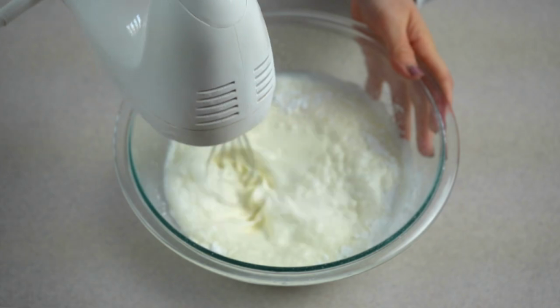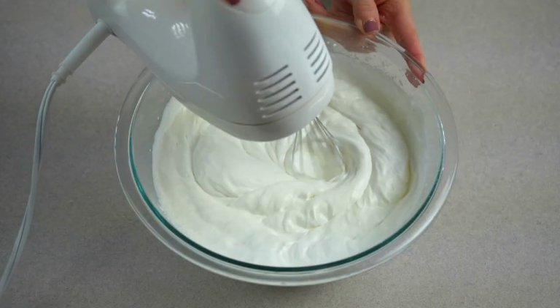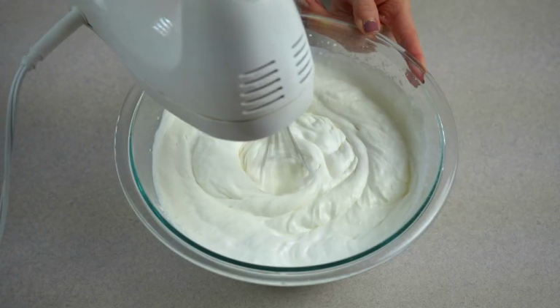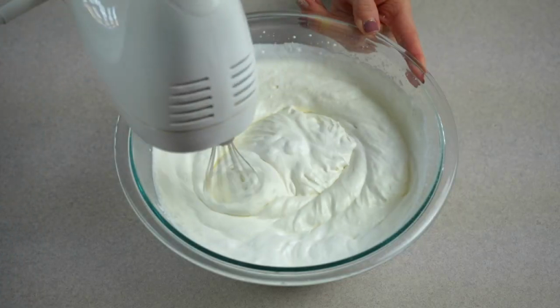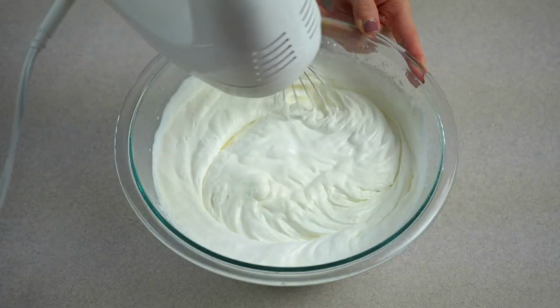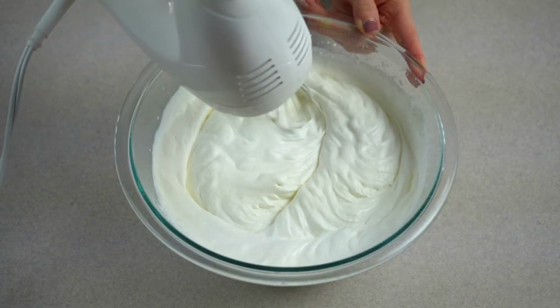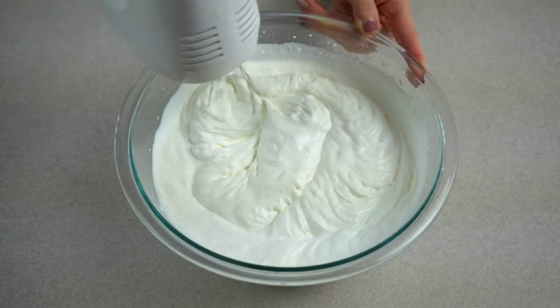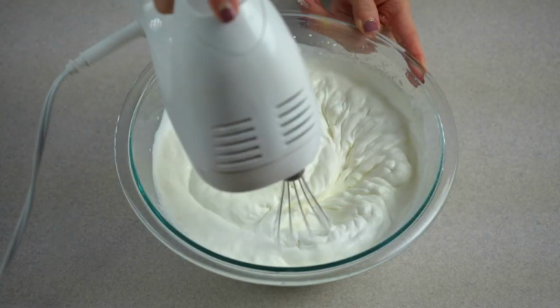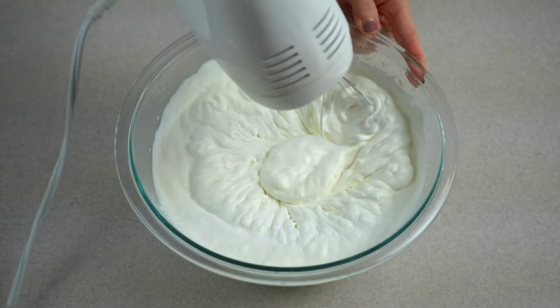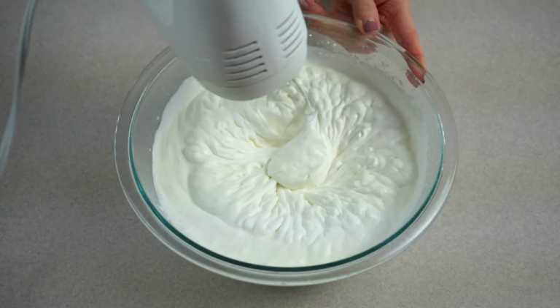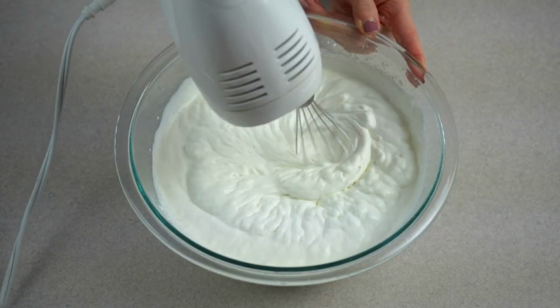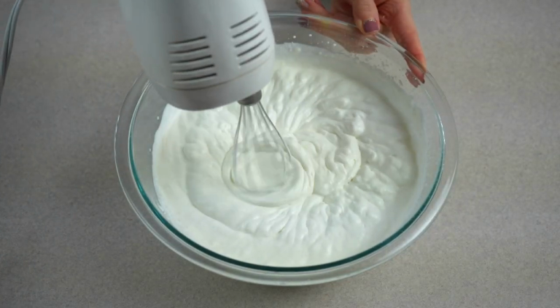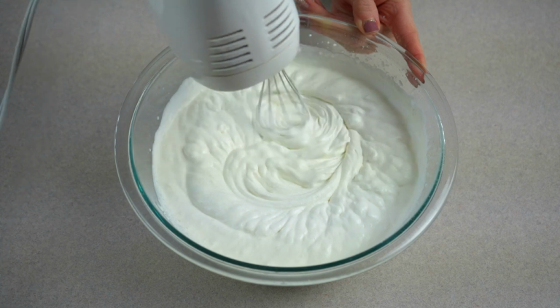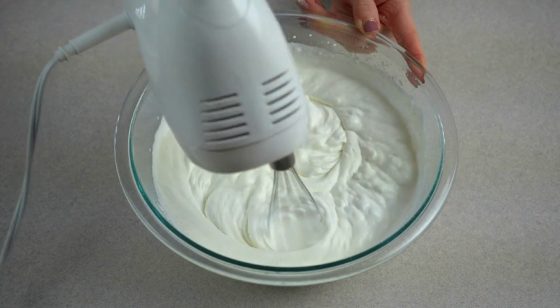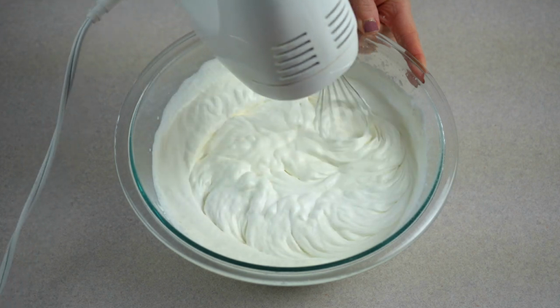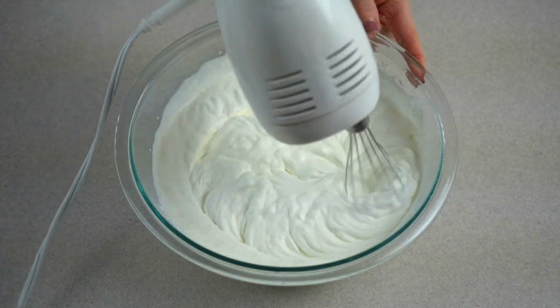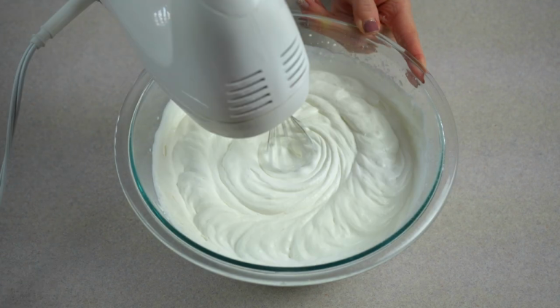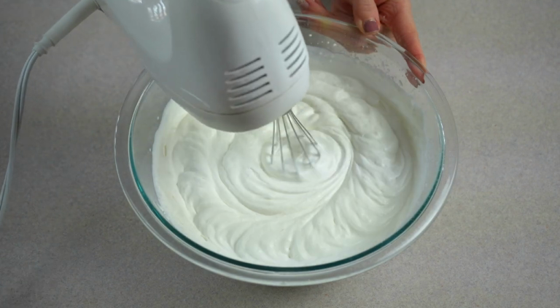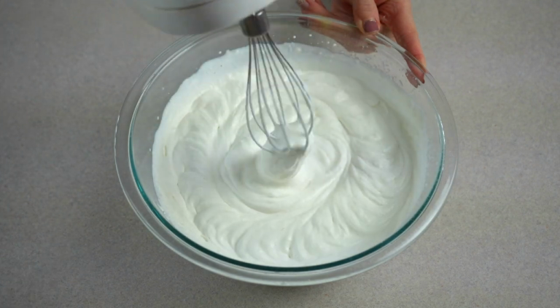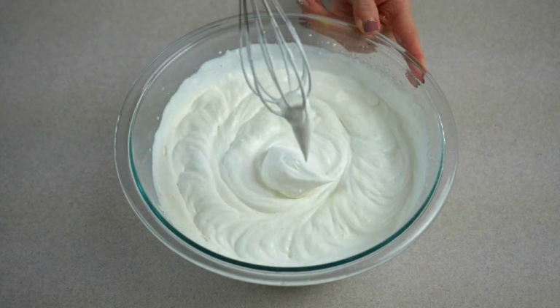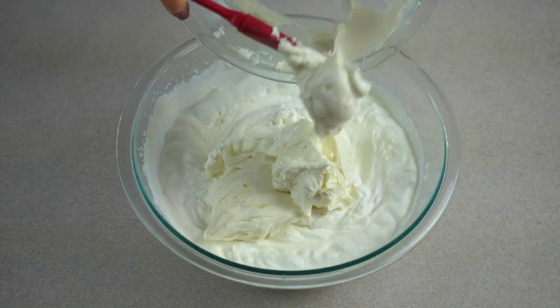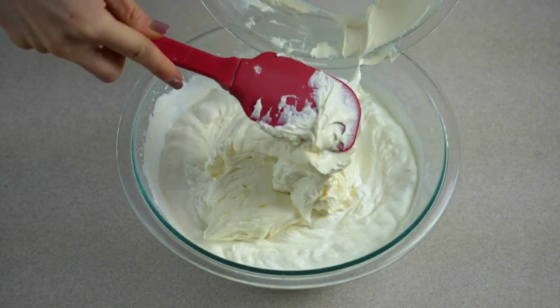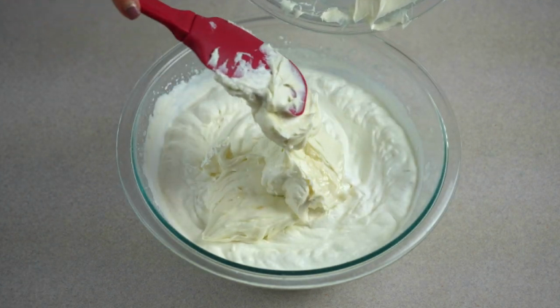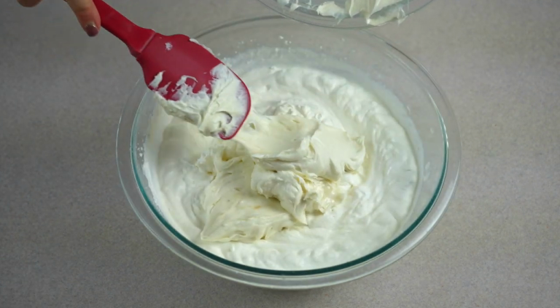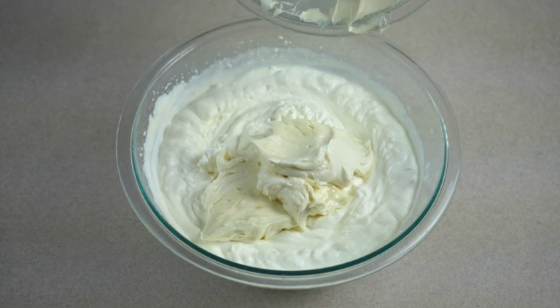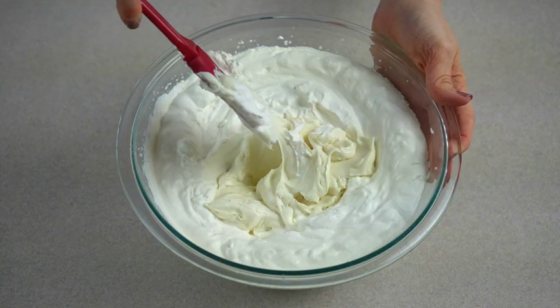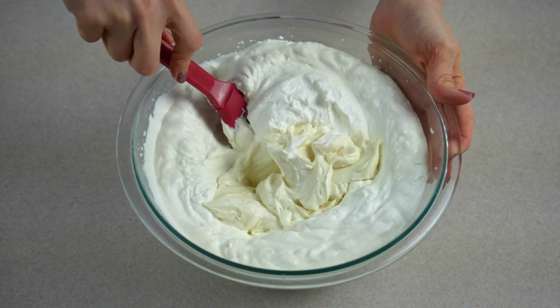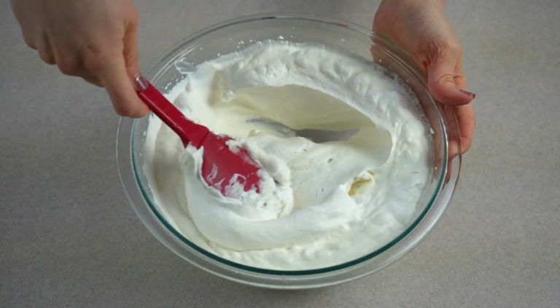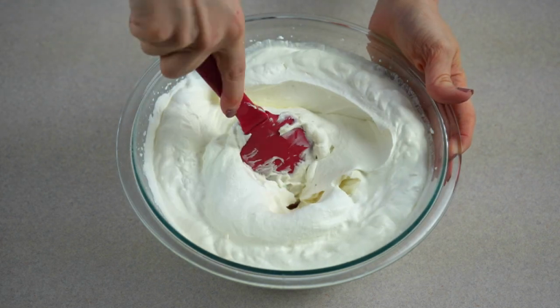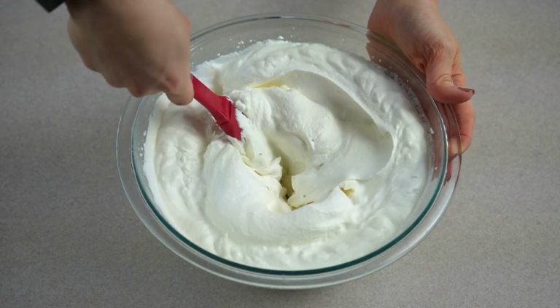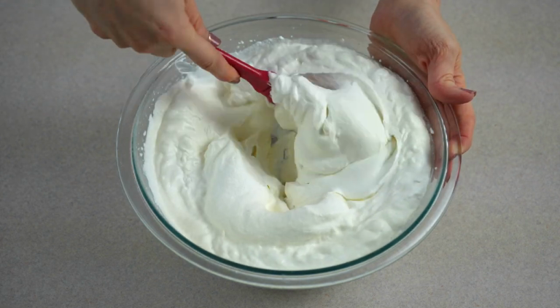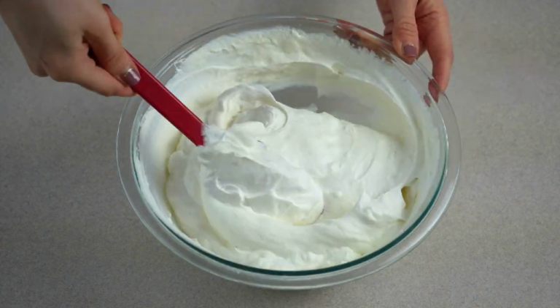If you prefer, you can also use Cool Whip for this recipe, but I love using homemade whipped cream because it's super easy to make and super yummy. Next, mix together the whipped cream and cream cheese mixture until well combined.